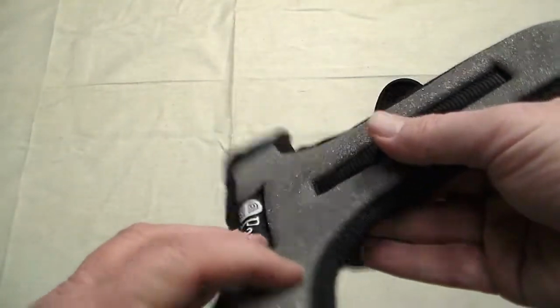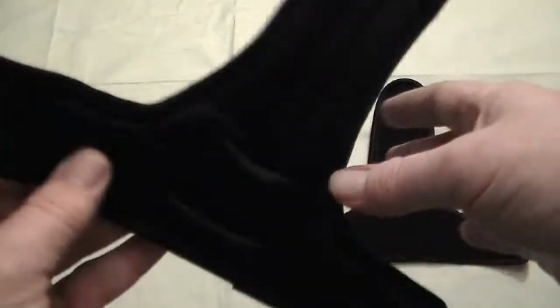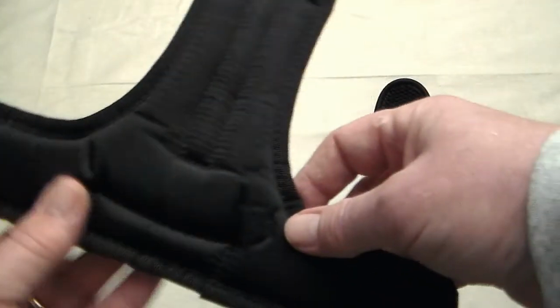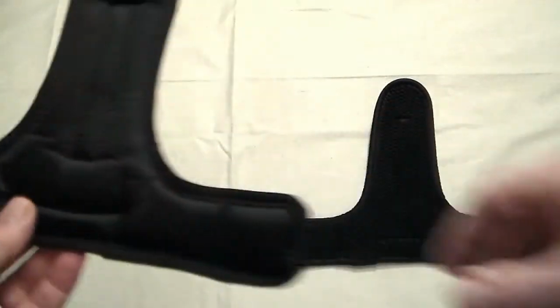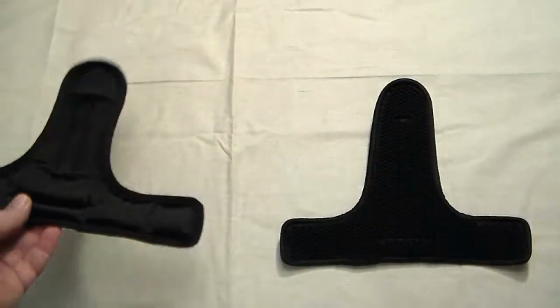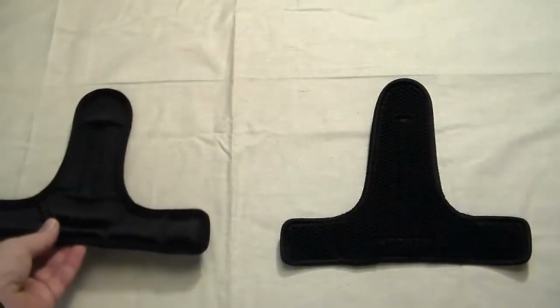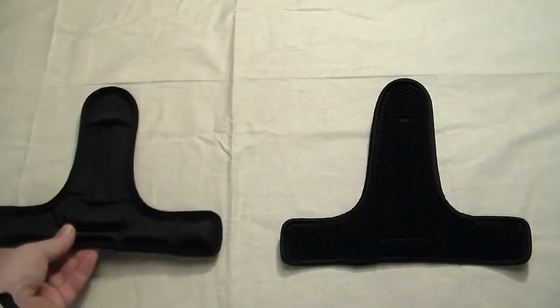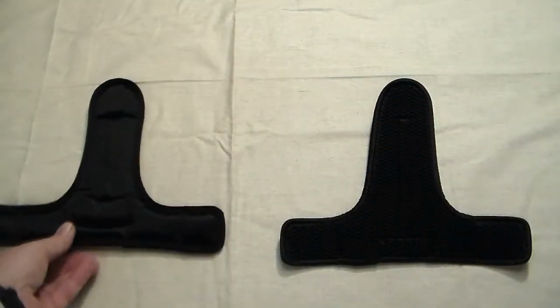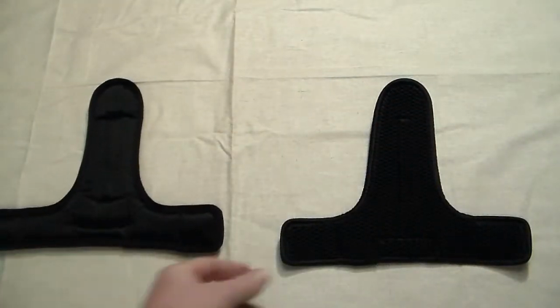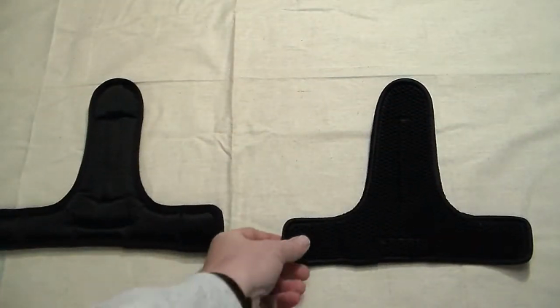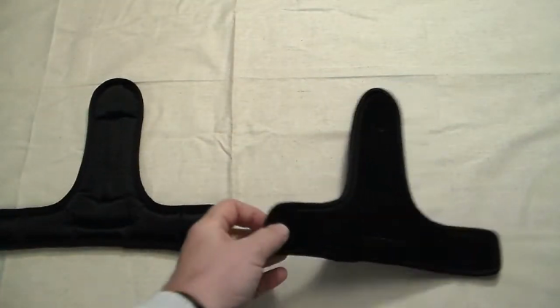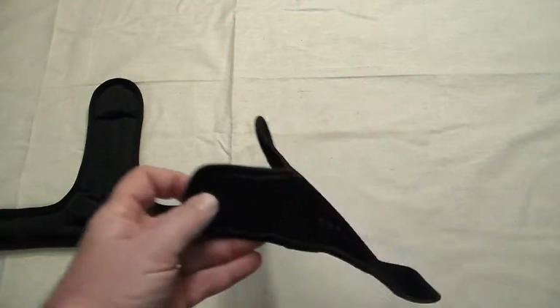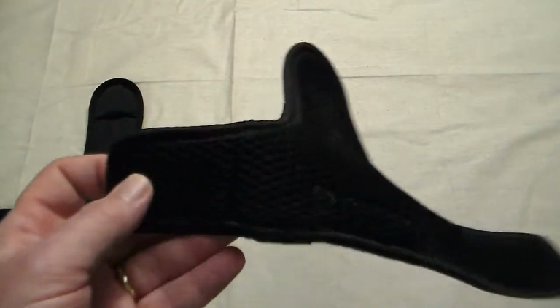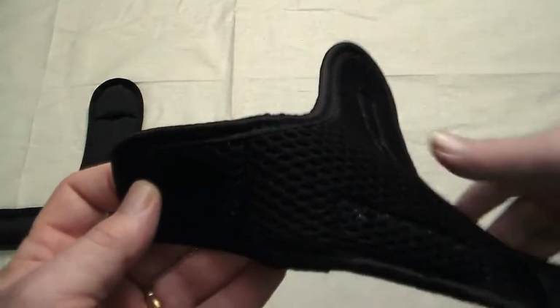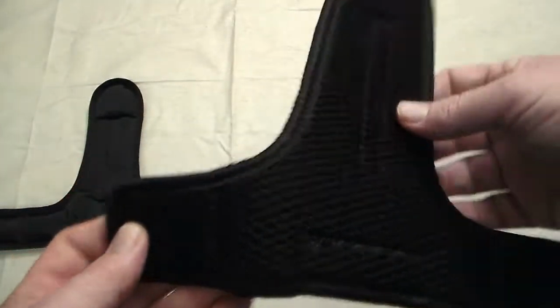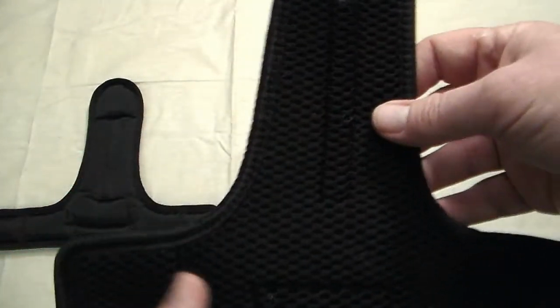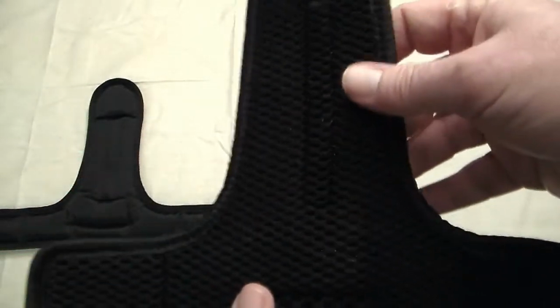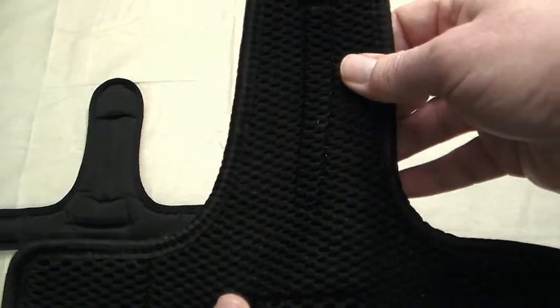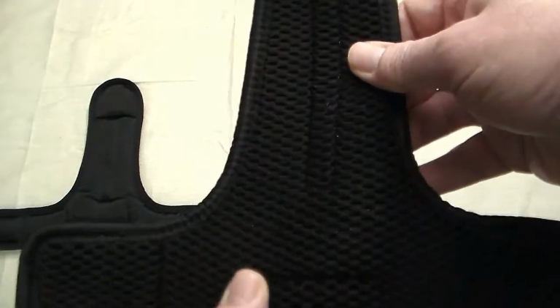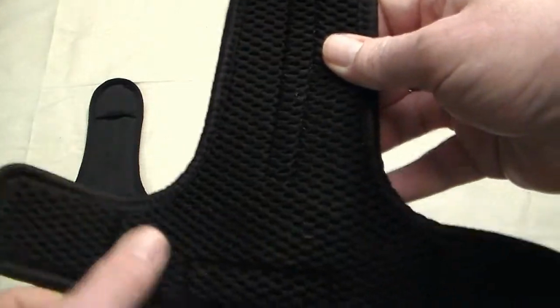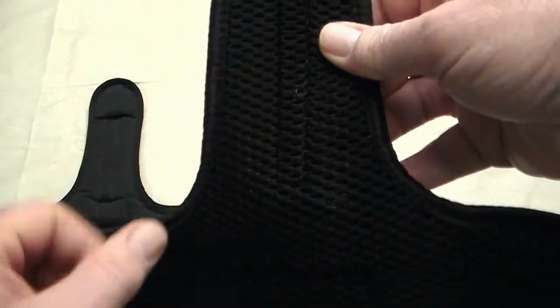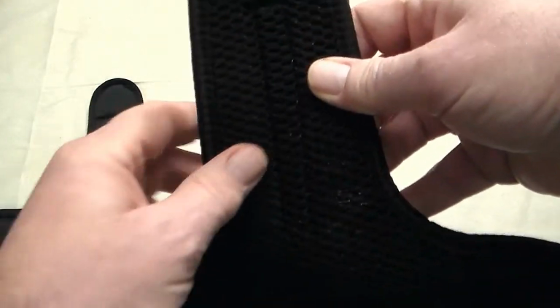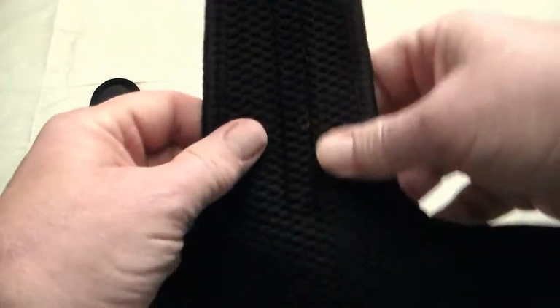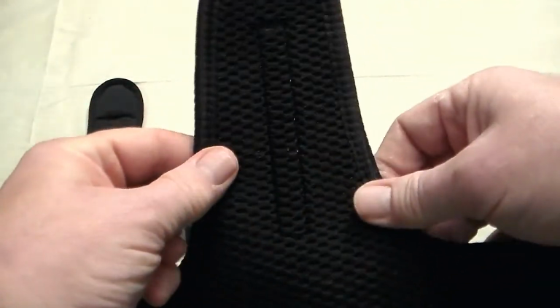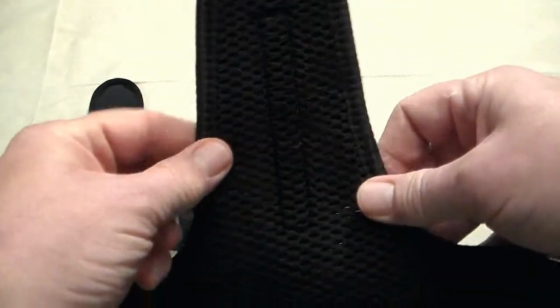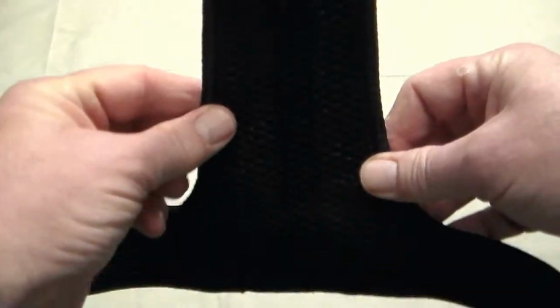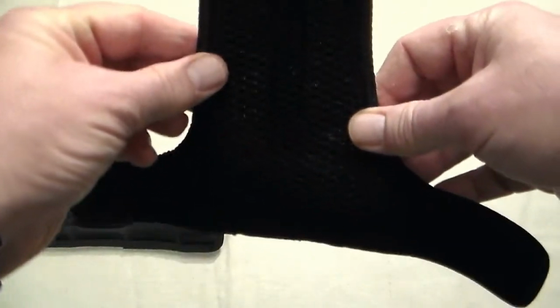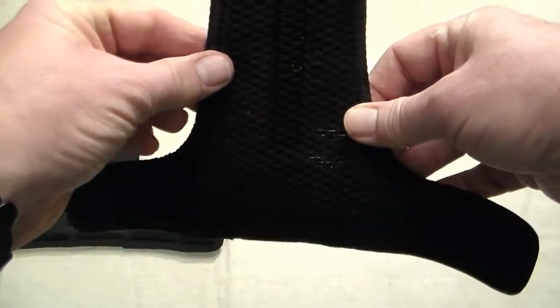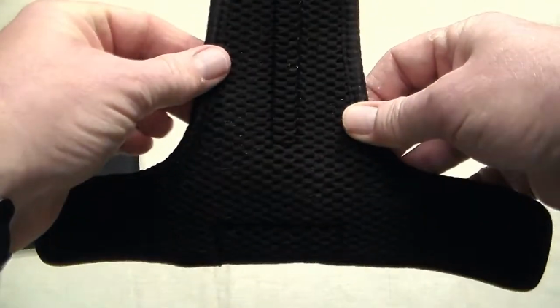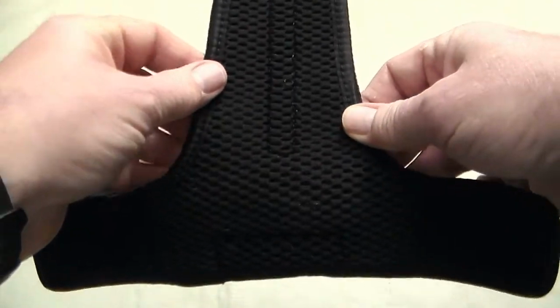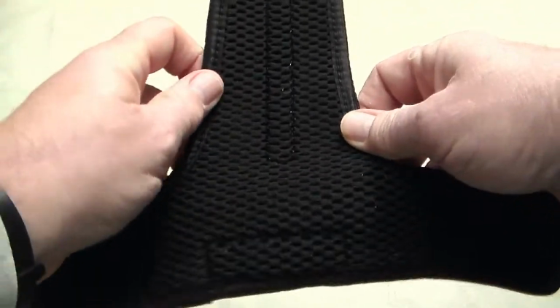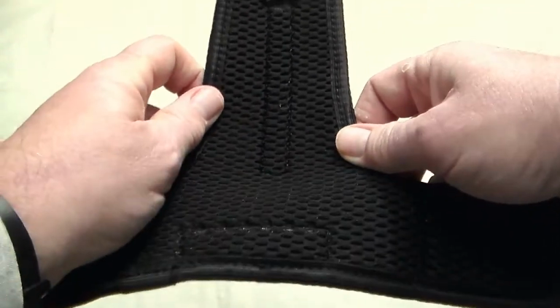Here is a comparison between our standard forehead padding on the left and our air forehead padding on the right. The forehead padding attaches at three points by velcro. It can be moved forward to make the mask fit larger, or backward to make the mask fit smaller.